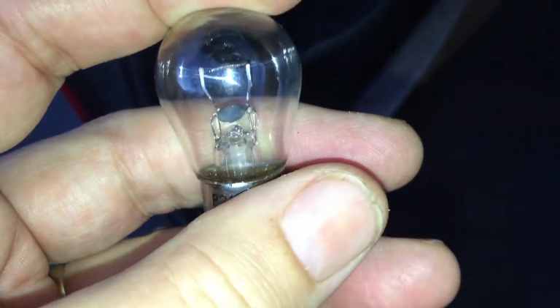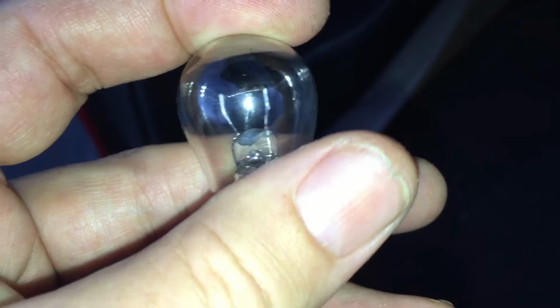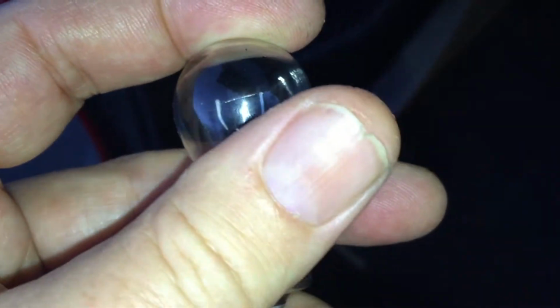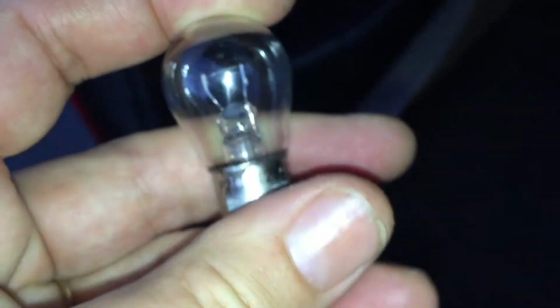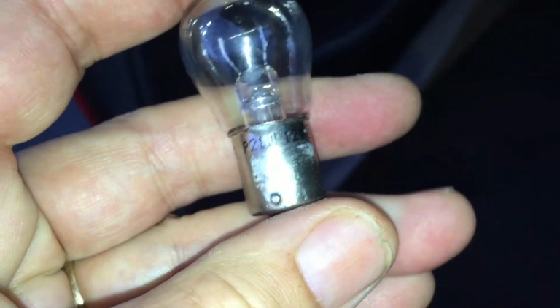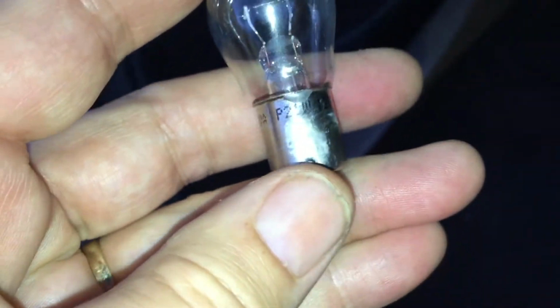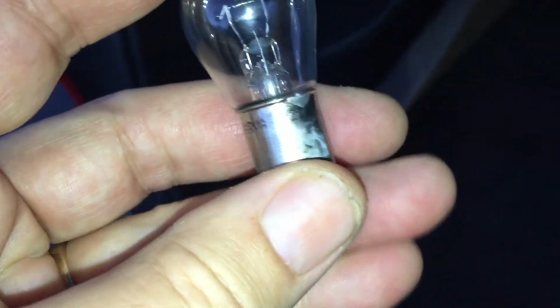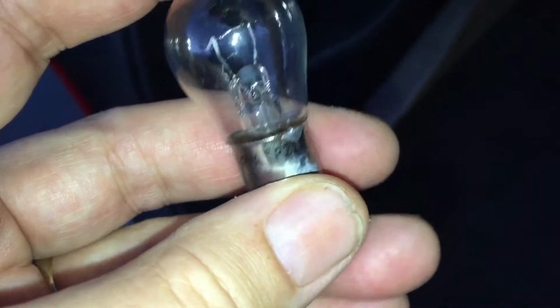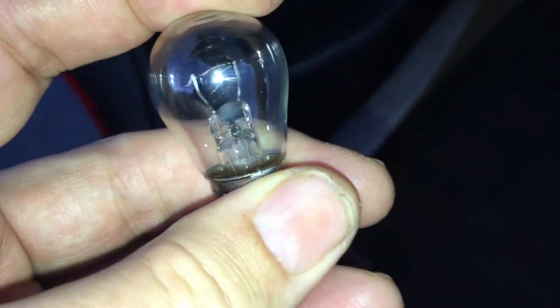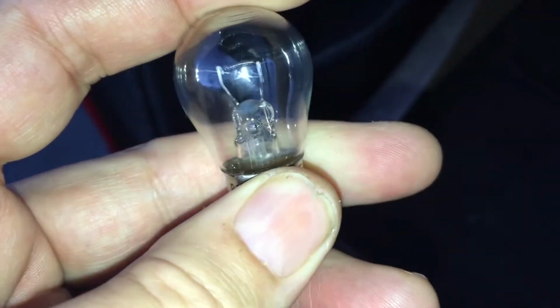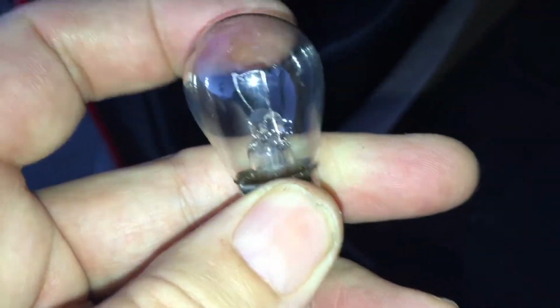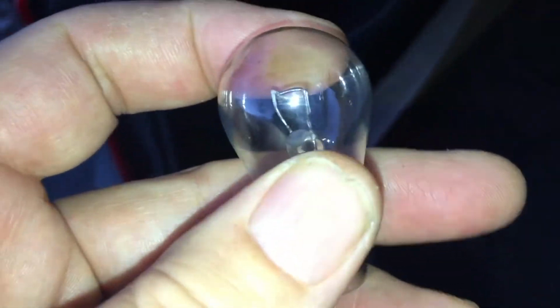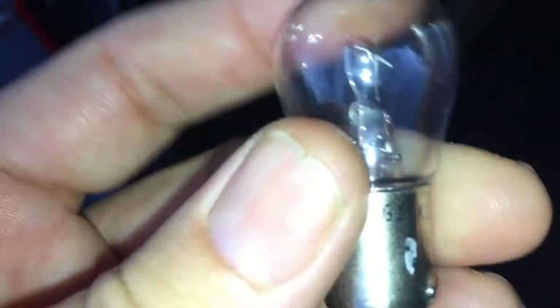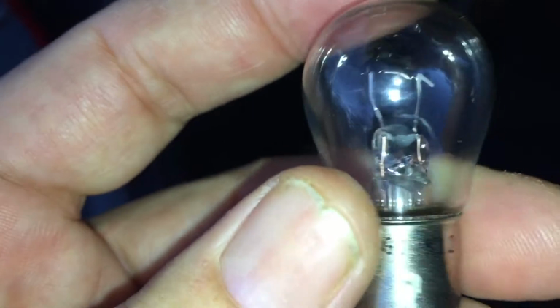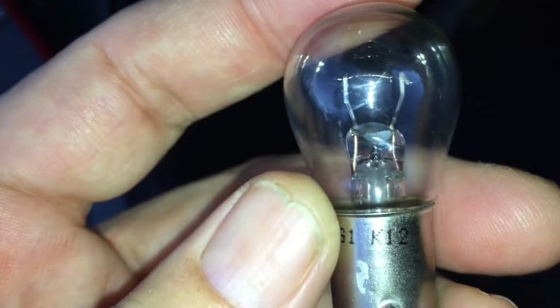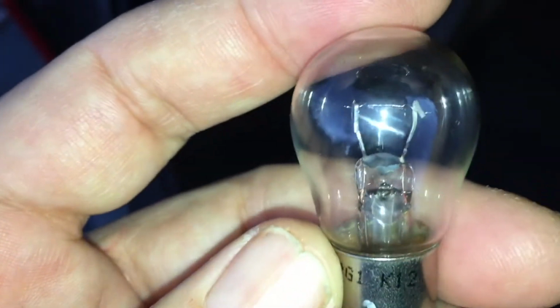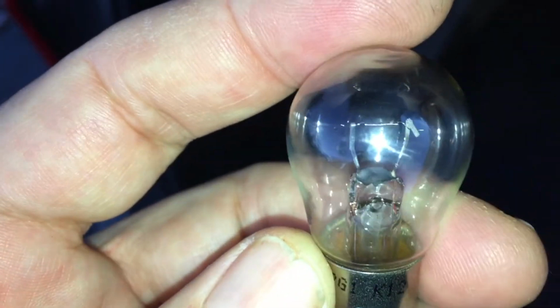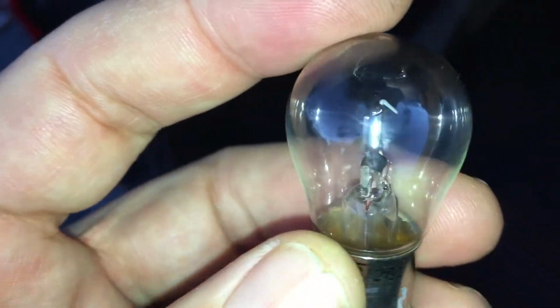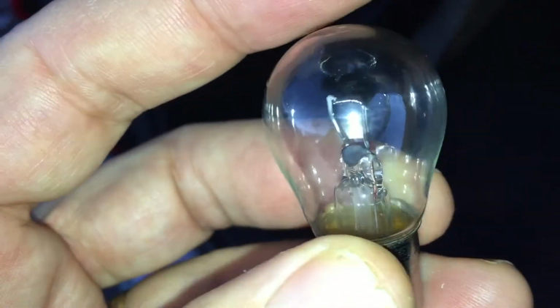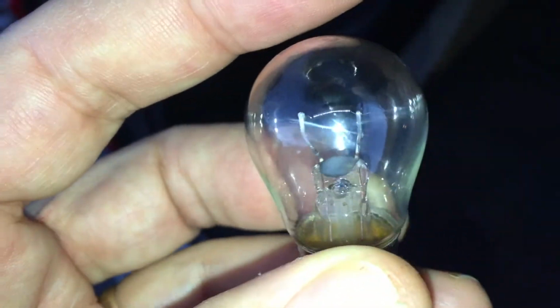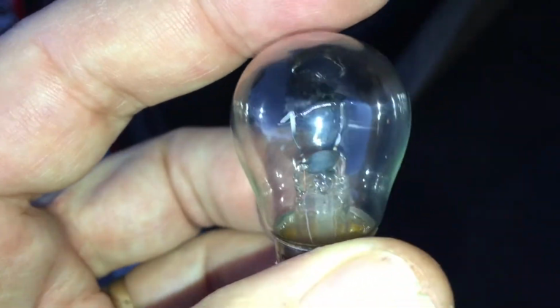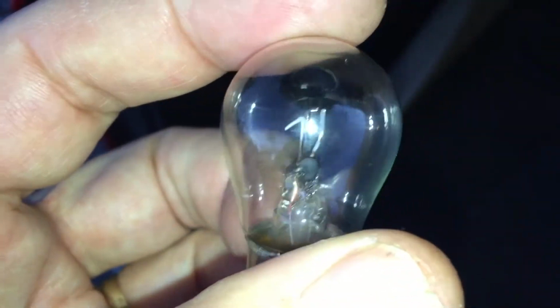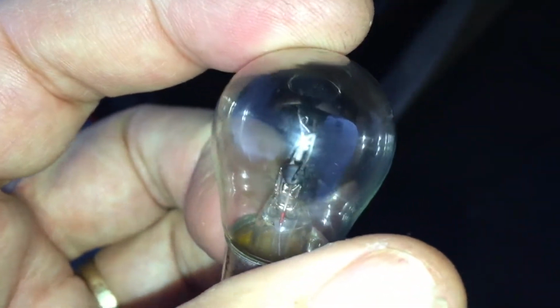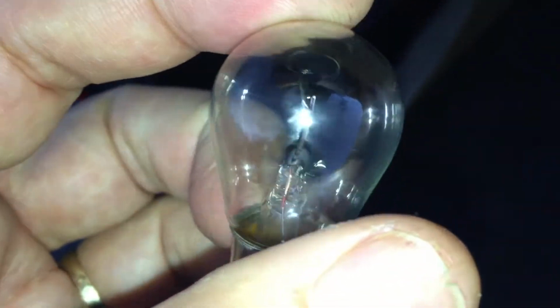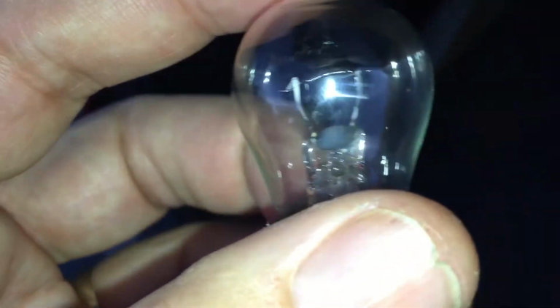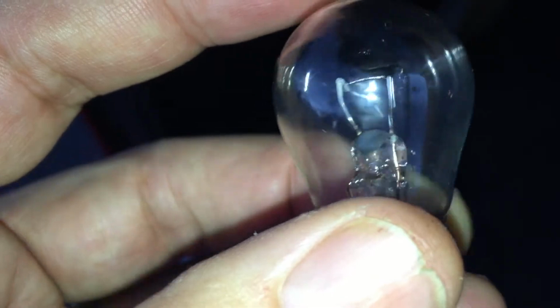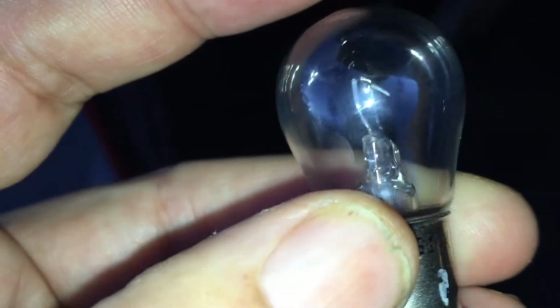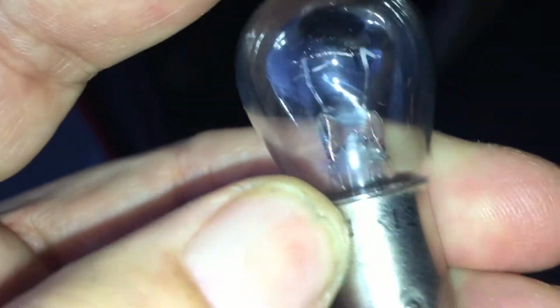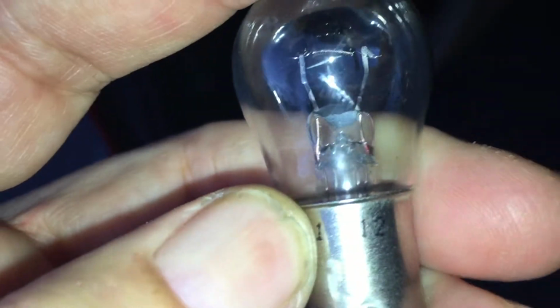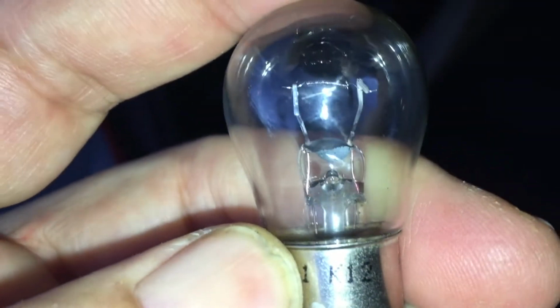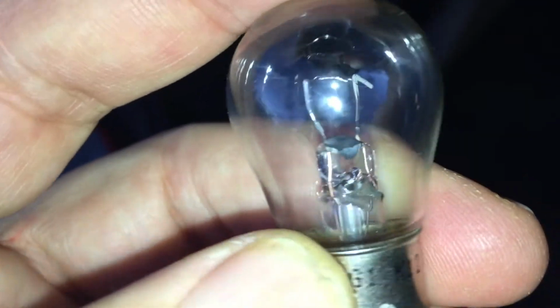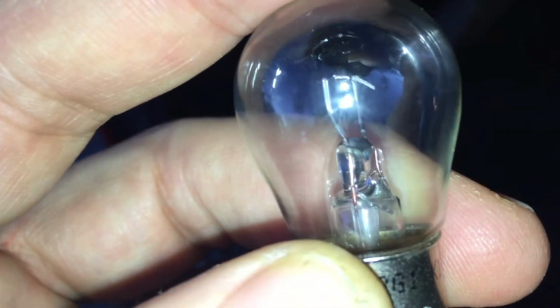I'll try the globe — it might have been a bad connection rather than a blown globe. But if it doesn't work we'll simply switch out the globe. I've shaken it by my ear and can't hear anything, and the filament looks absolutely fine, so it's worth a try. I'll put it back in and see if it's actually blown.